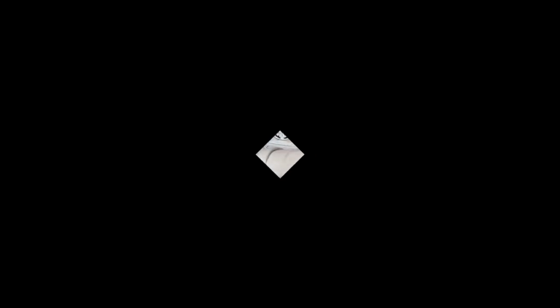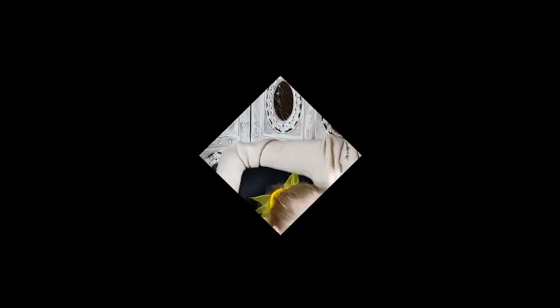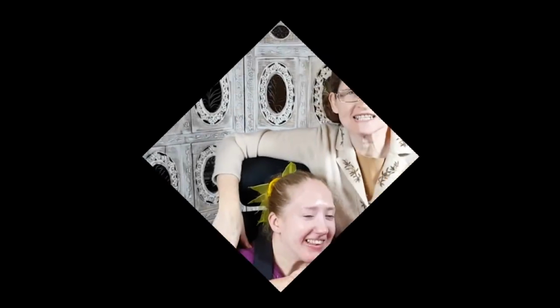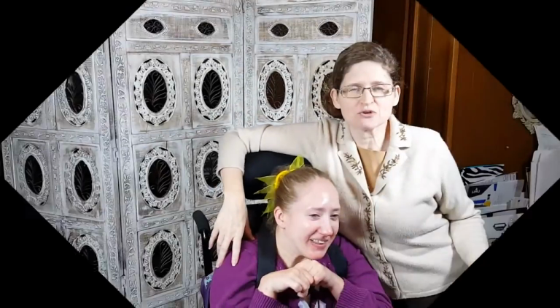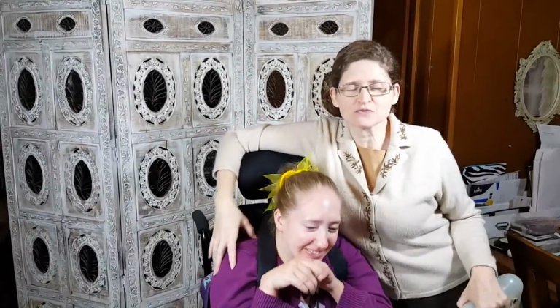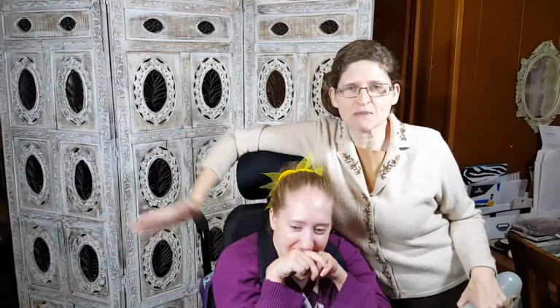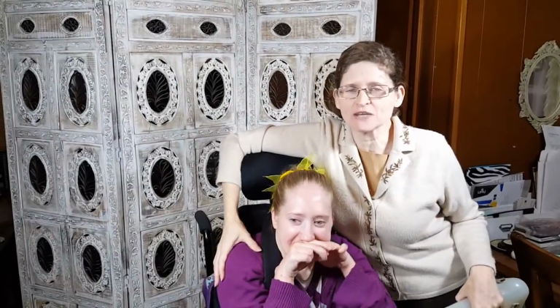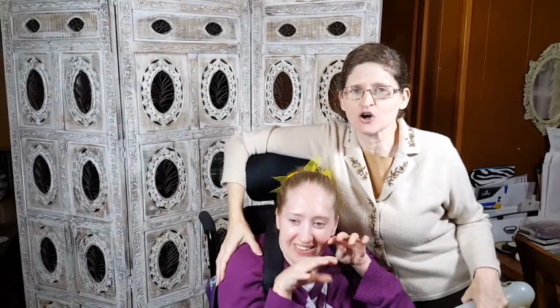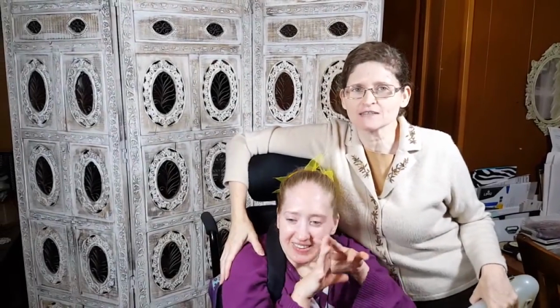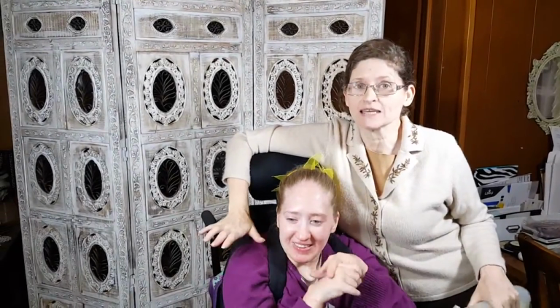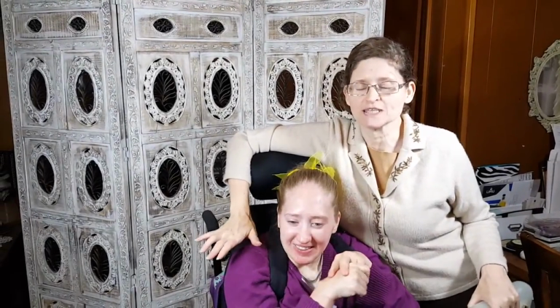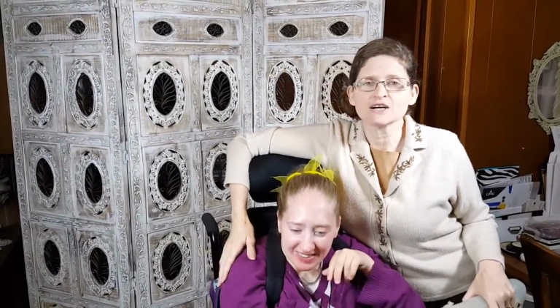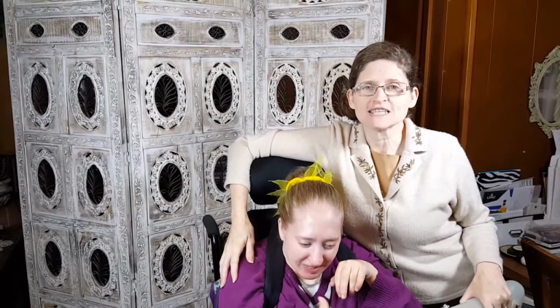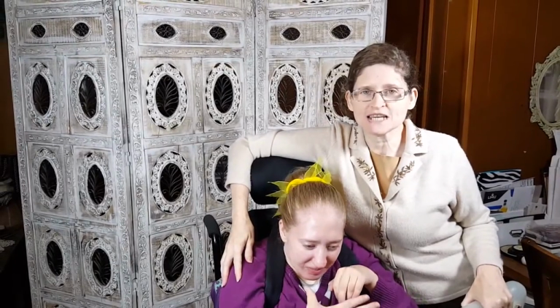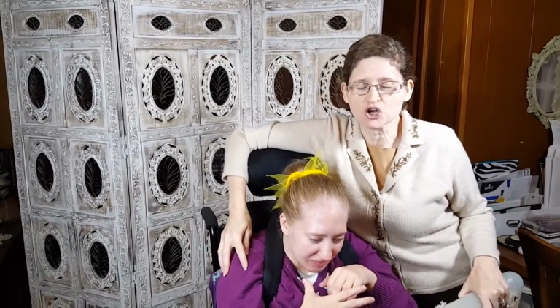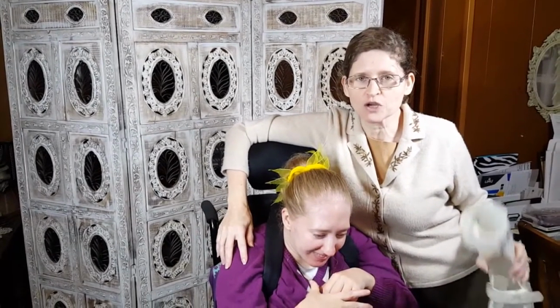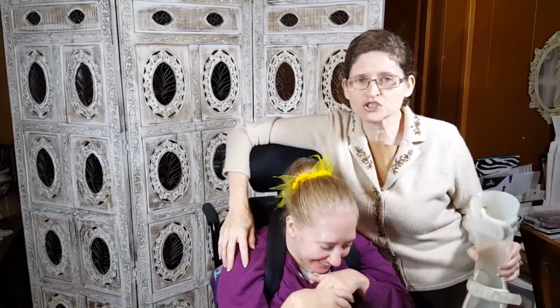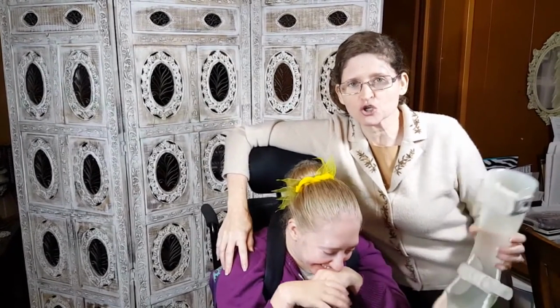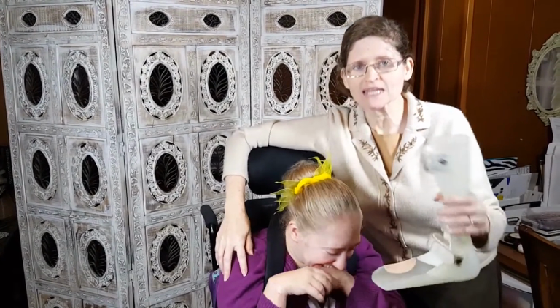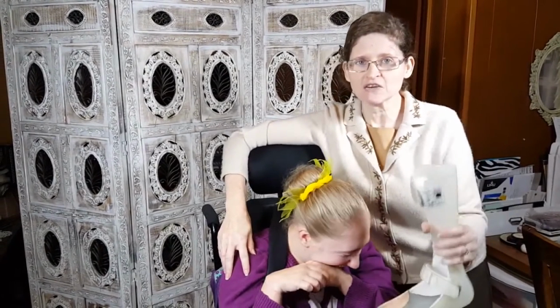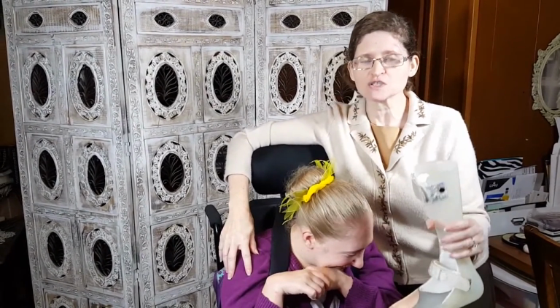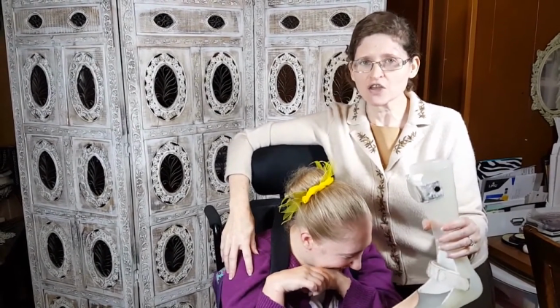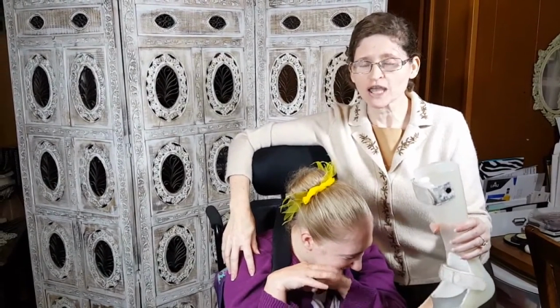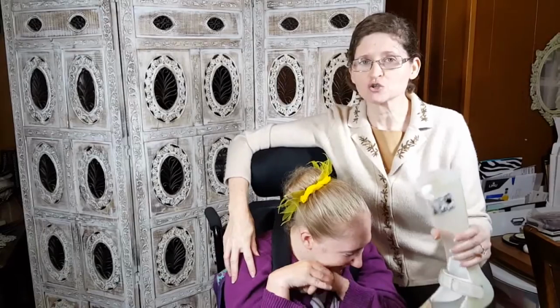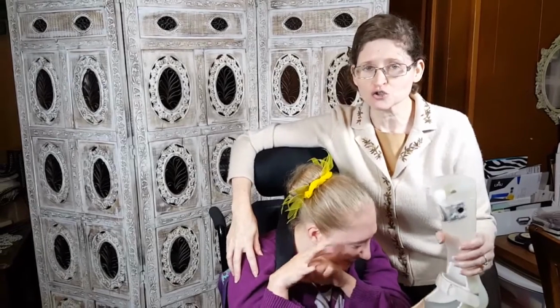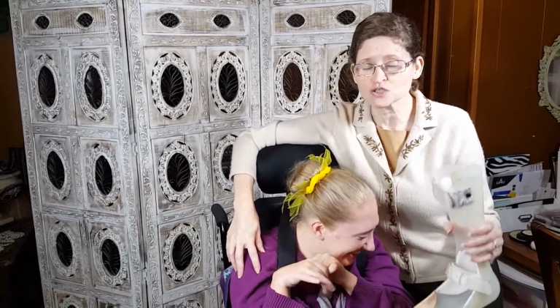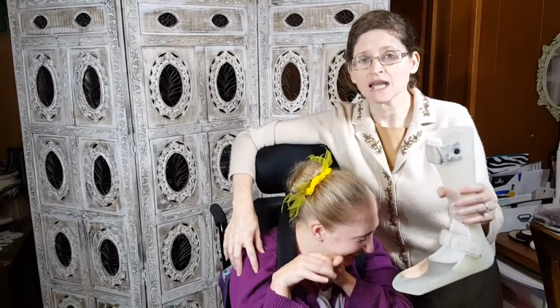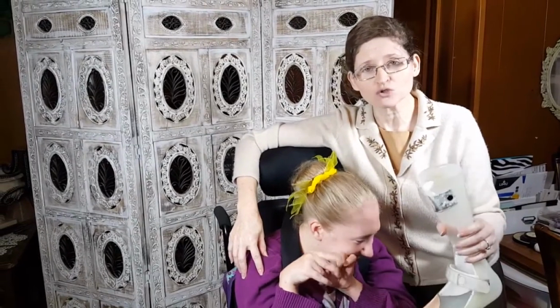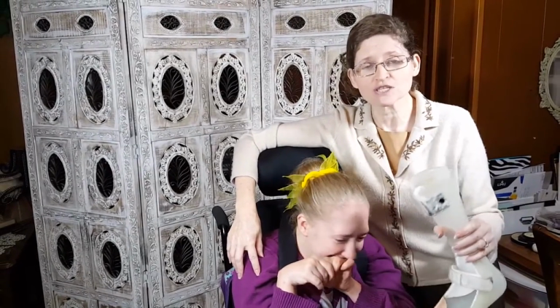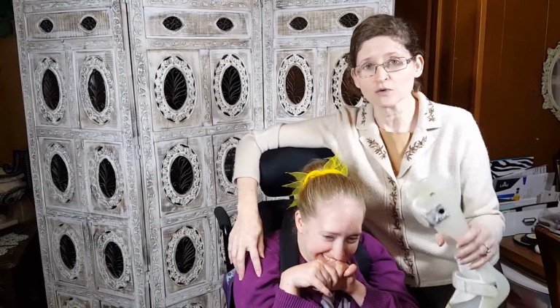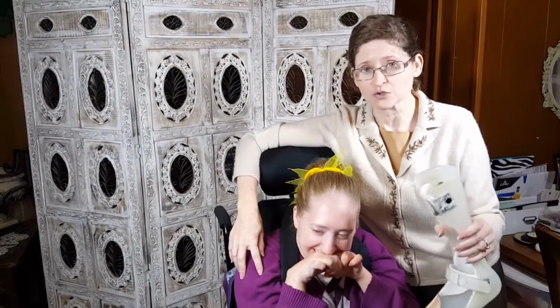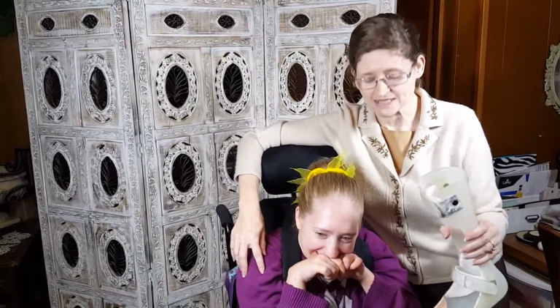Hello, this is Tamara Weeks with Micah Weeks on Tam's Daily Vlog, and we're going to show you Micah's AFOs, how they work, and show you her new shoes and her old shoes and why we had to replace them.